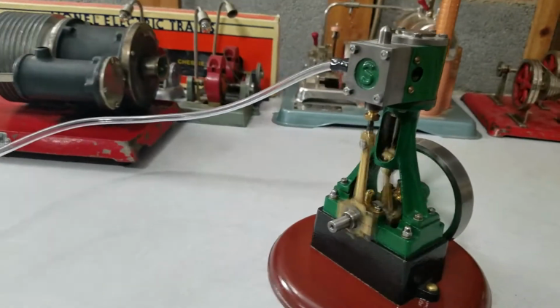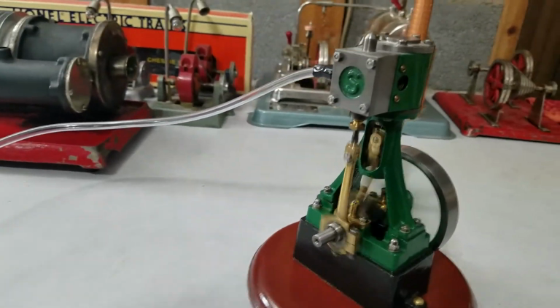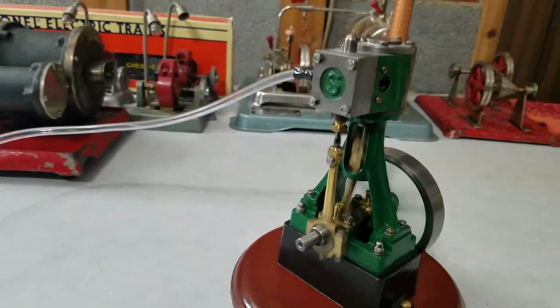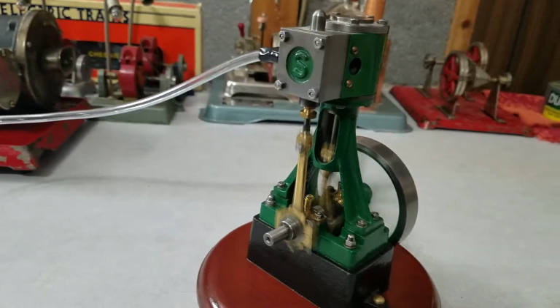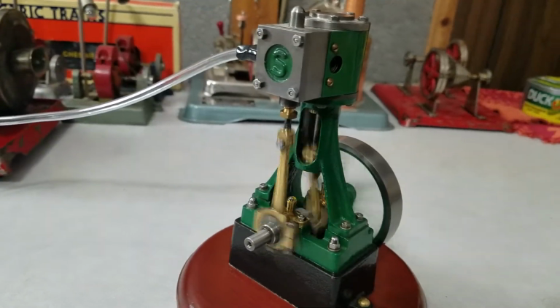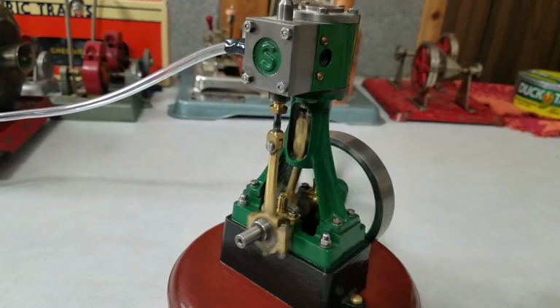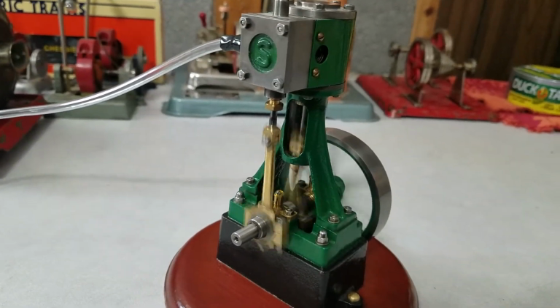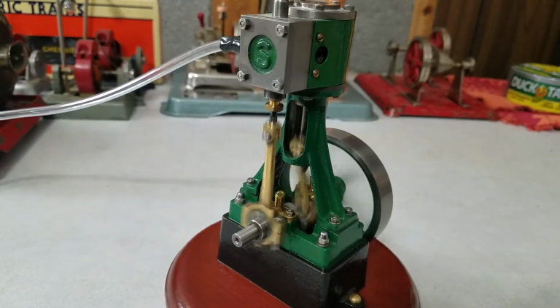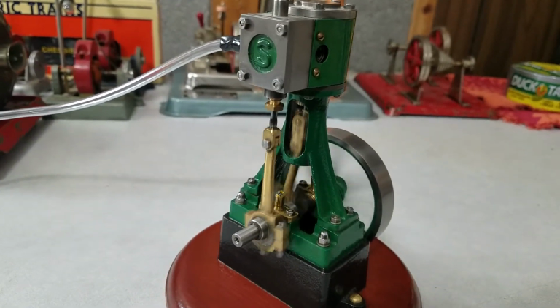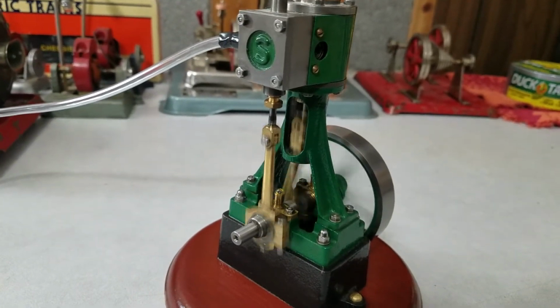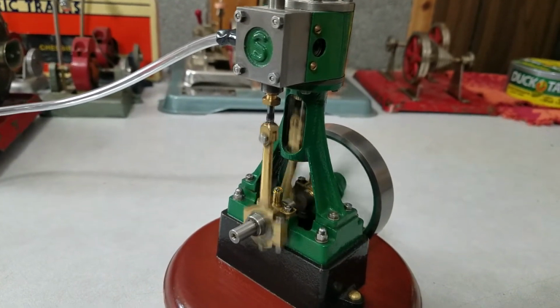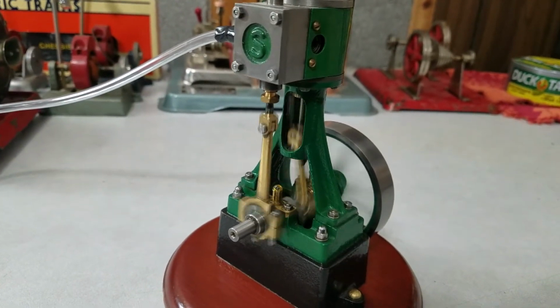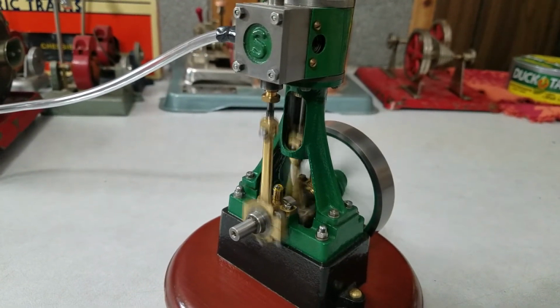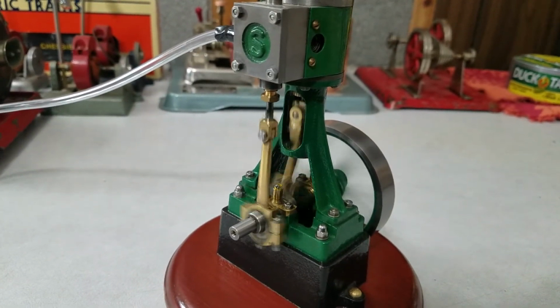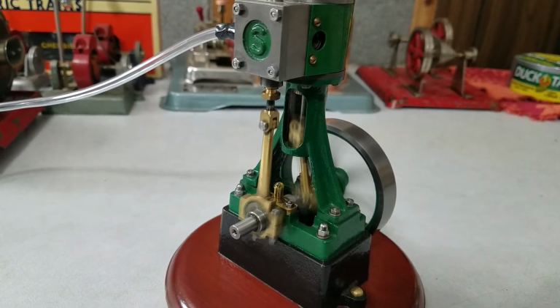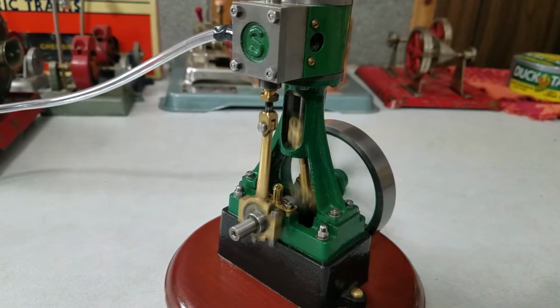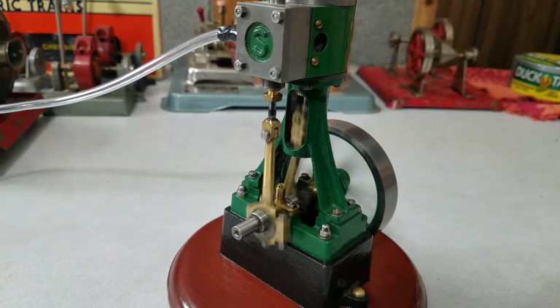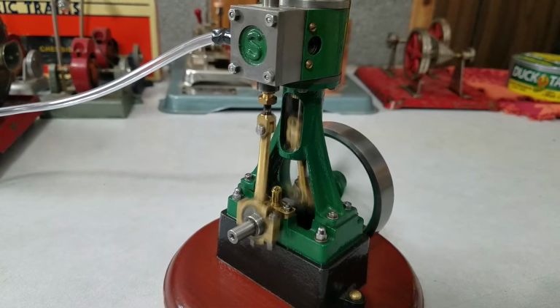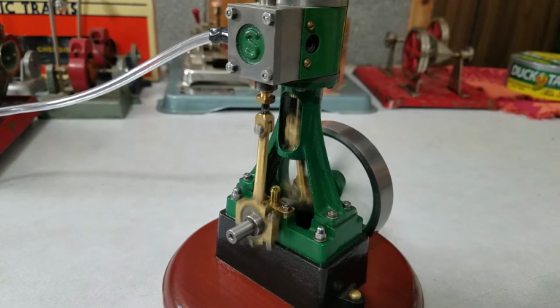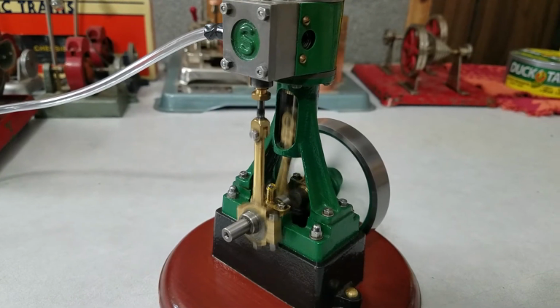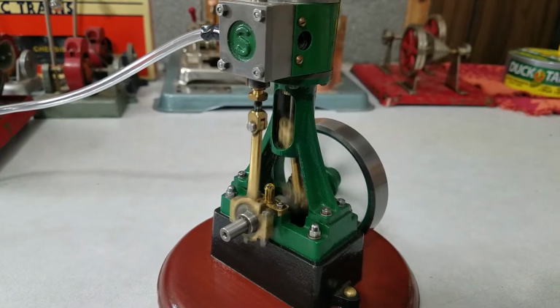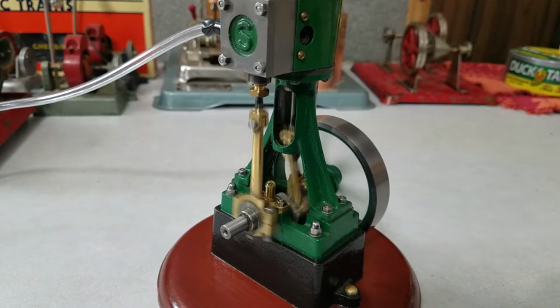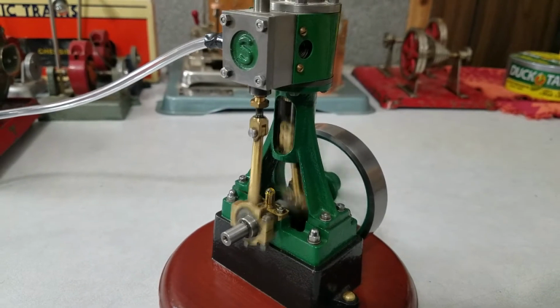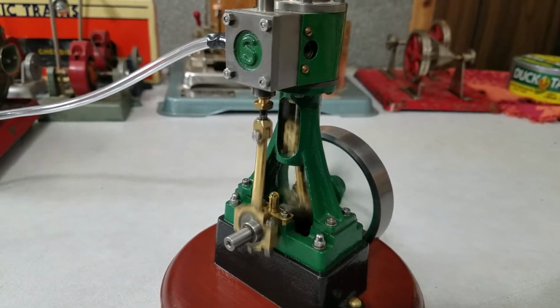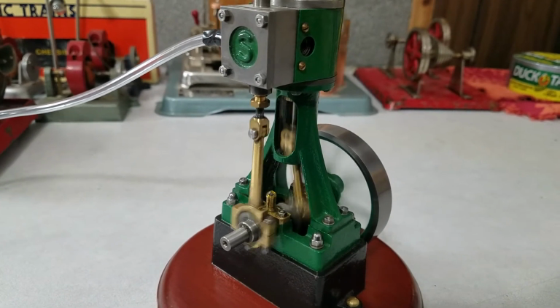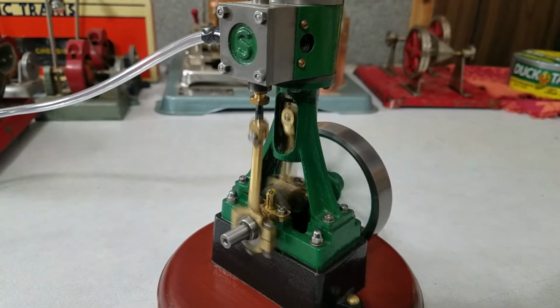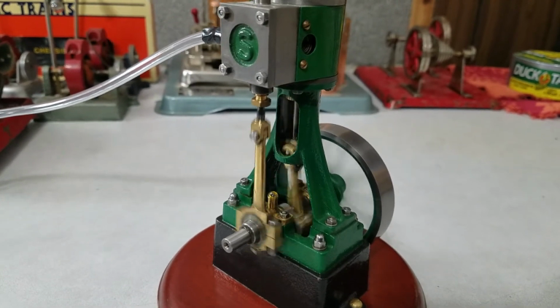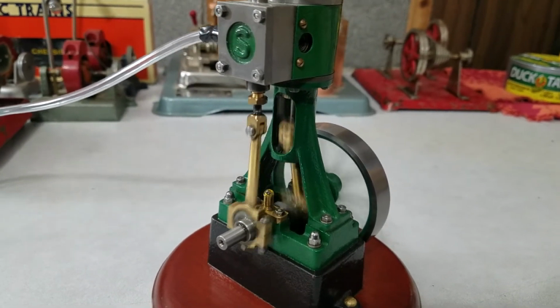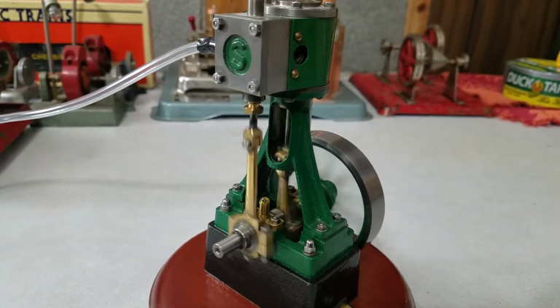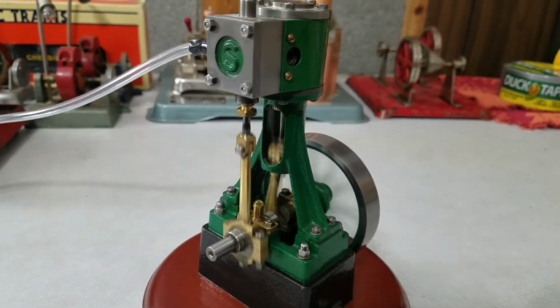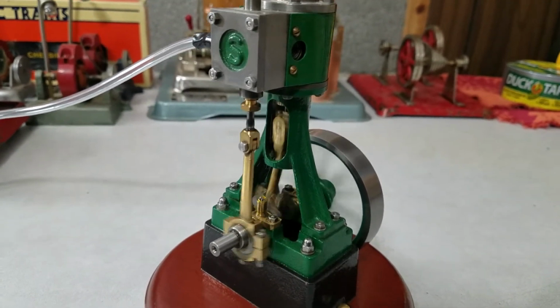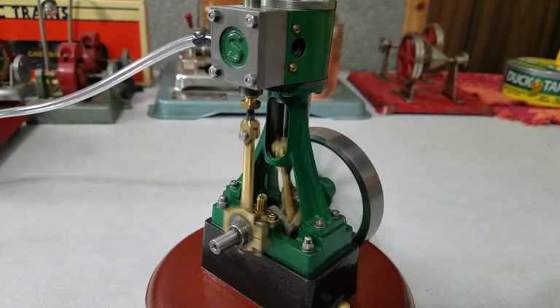Nice little engine. It is starting to turn faster and I've not turned the air pressure up at all. So I'm going to actually roll it down a little bit, give it even less air.